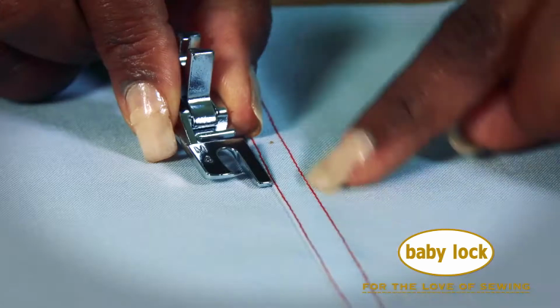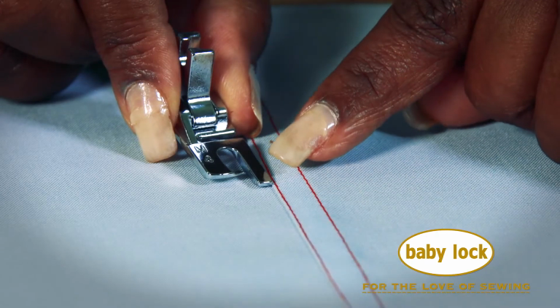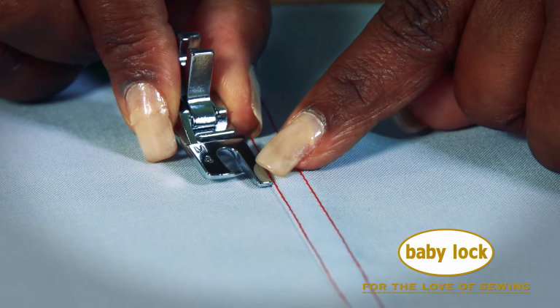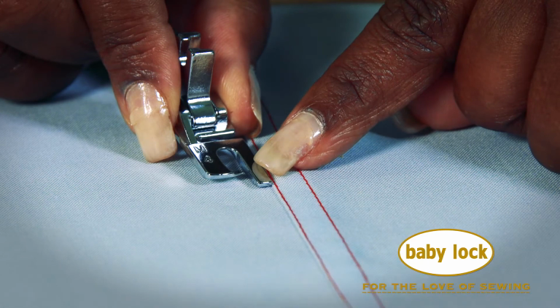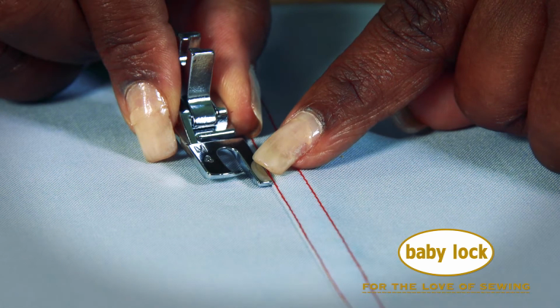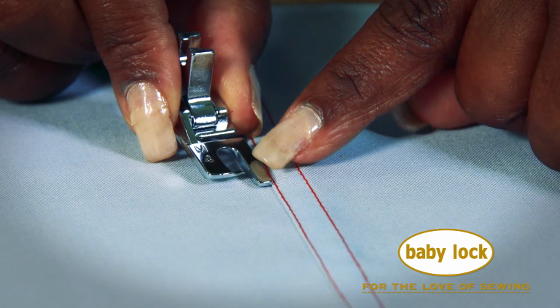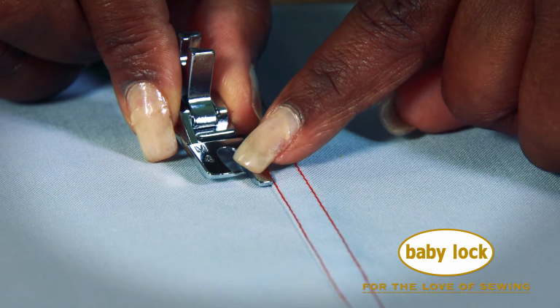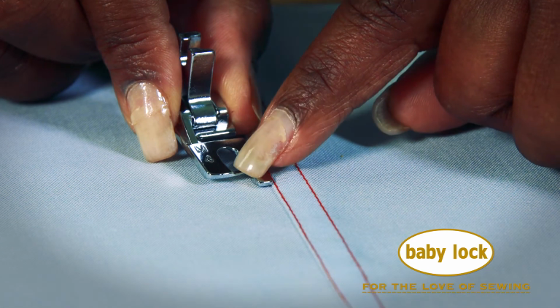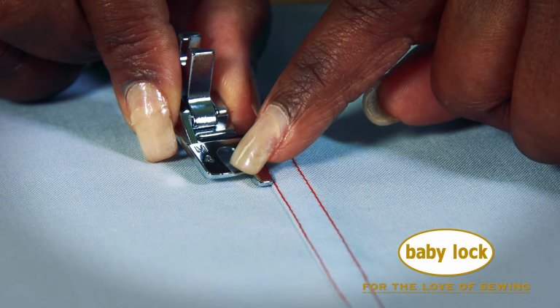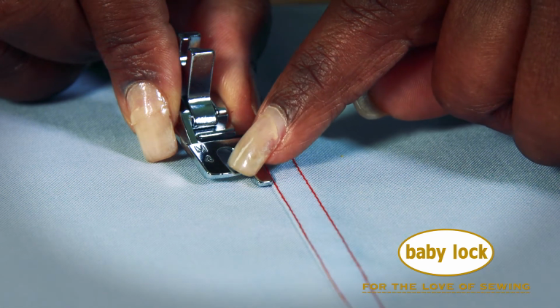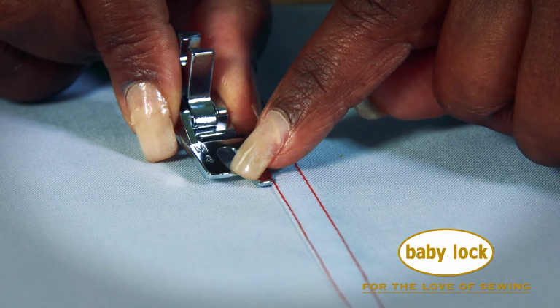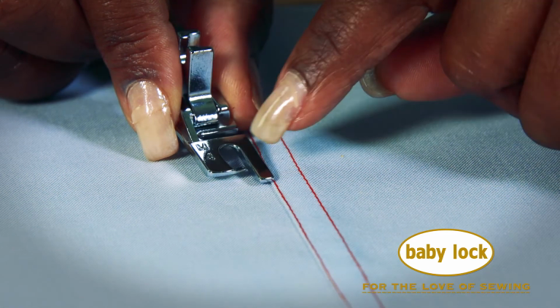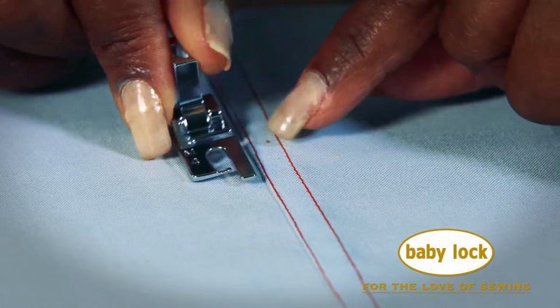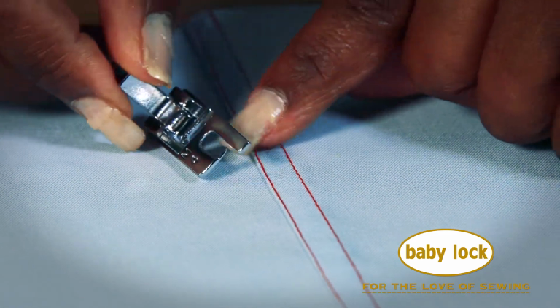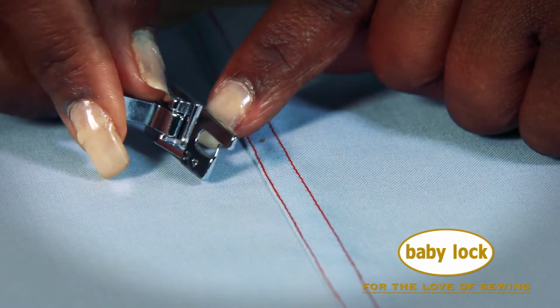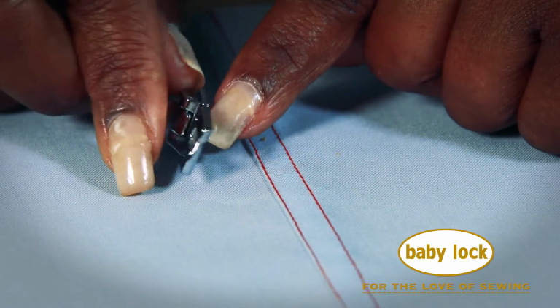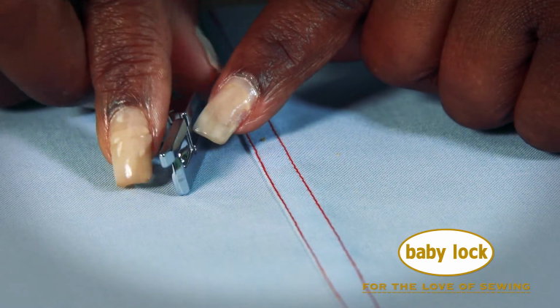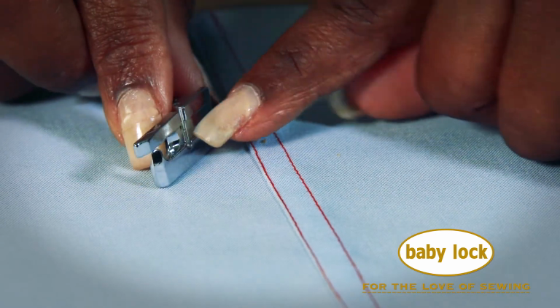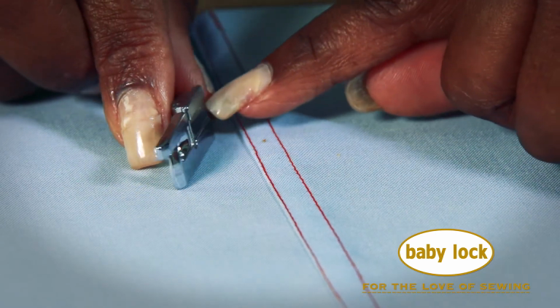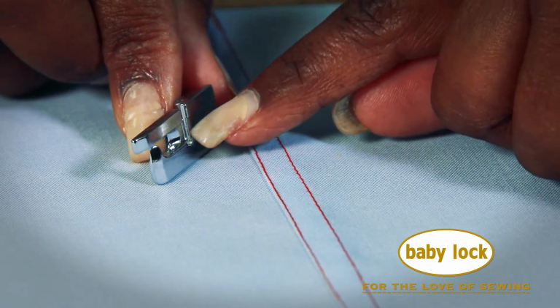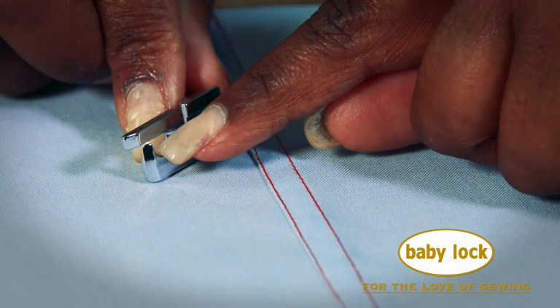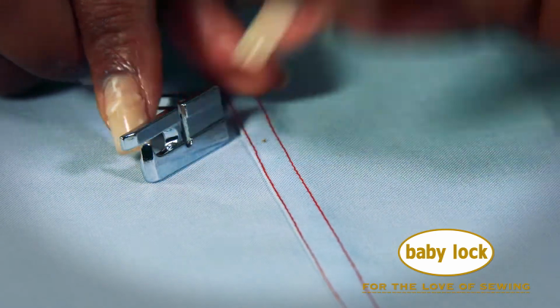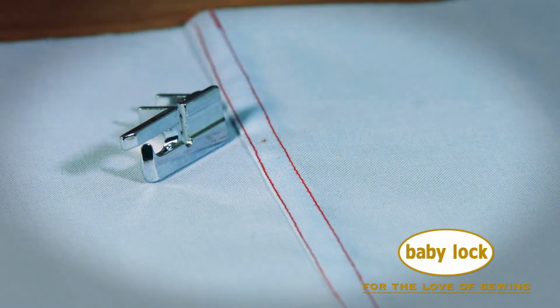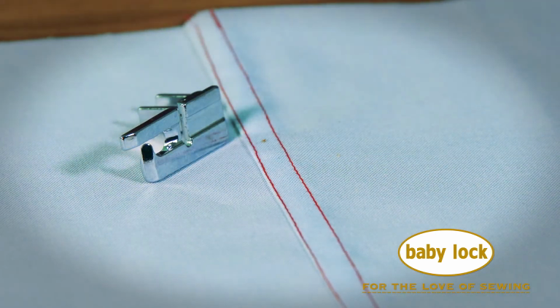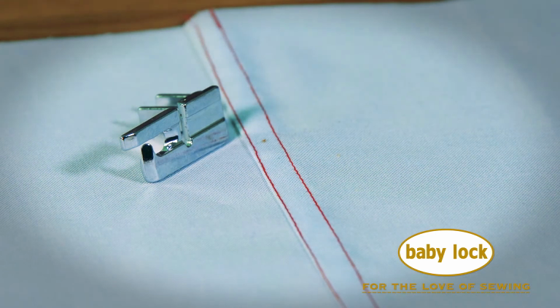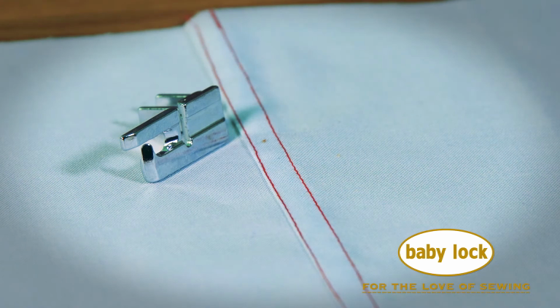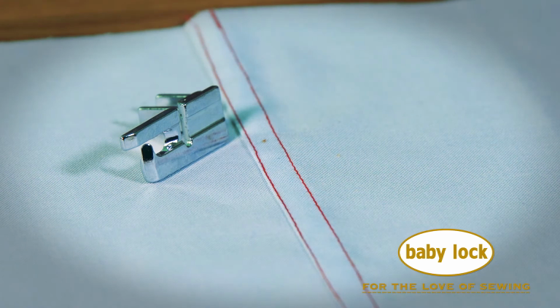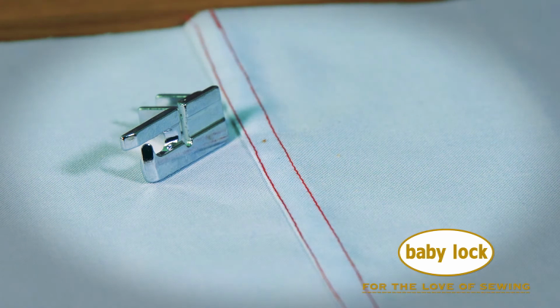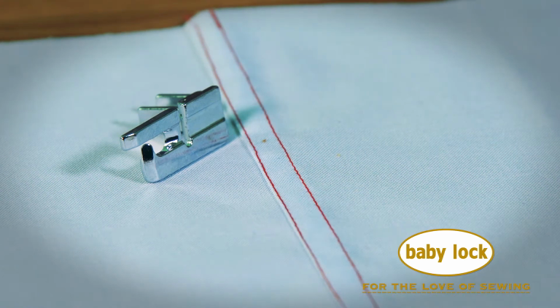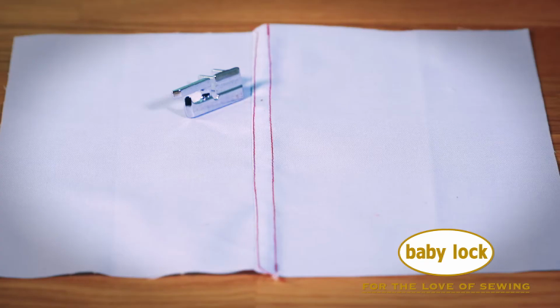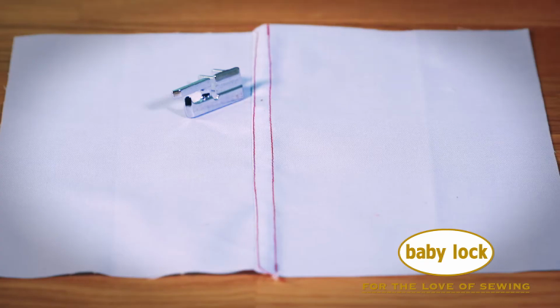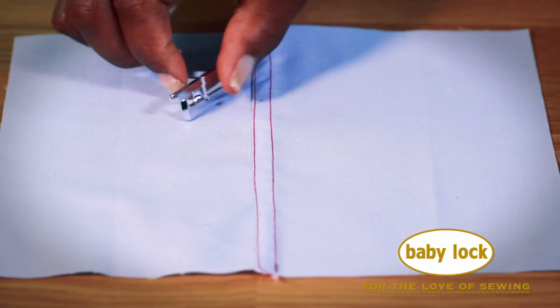The big toe on this foot helps align your seam, the little toe right here helps feed the seam allowance through evenly, and the groove on the bottom of the foot allows for the thickness of the seam to easily pass through. Let's see how it works.